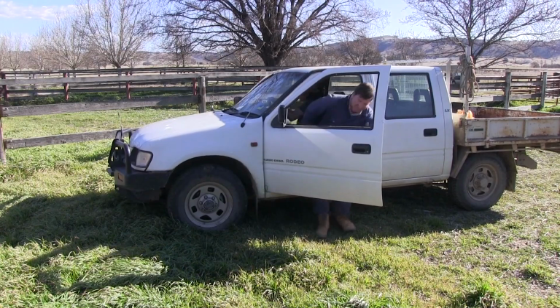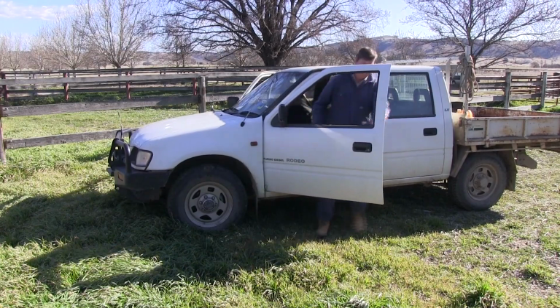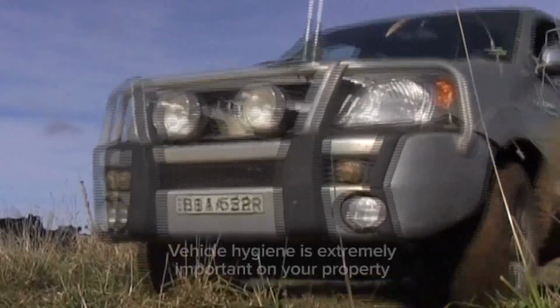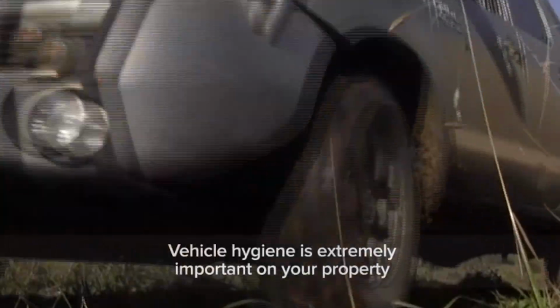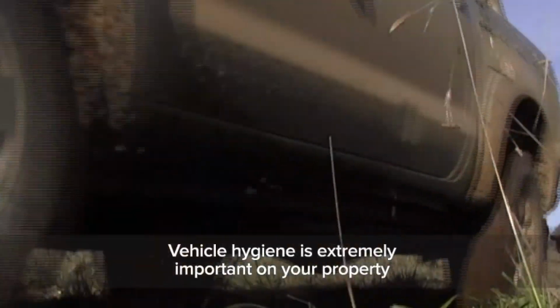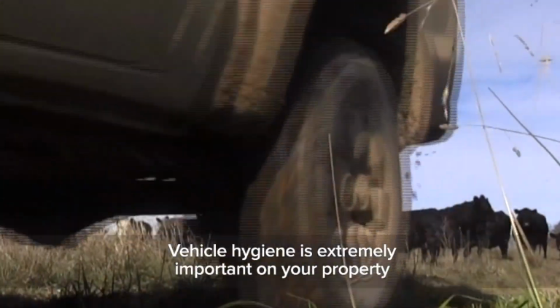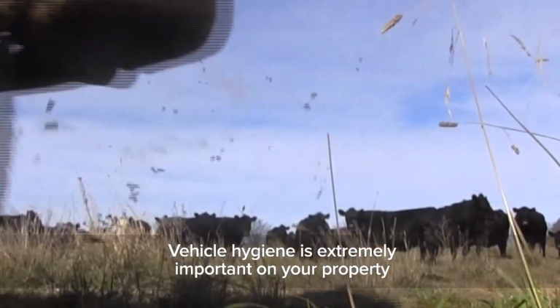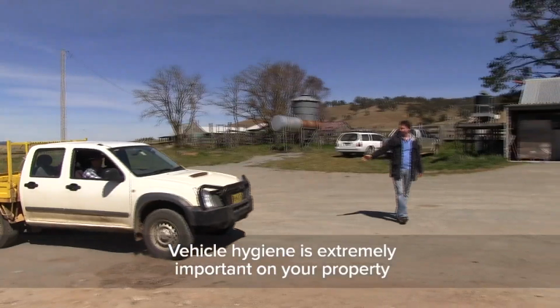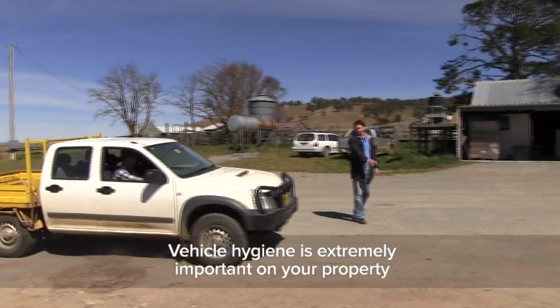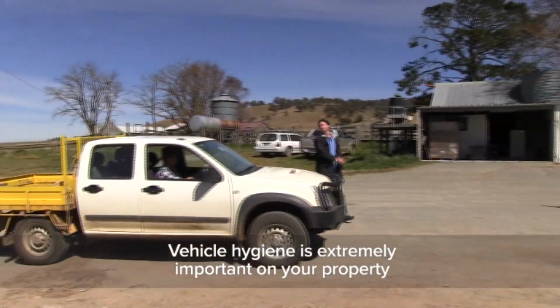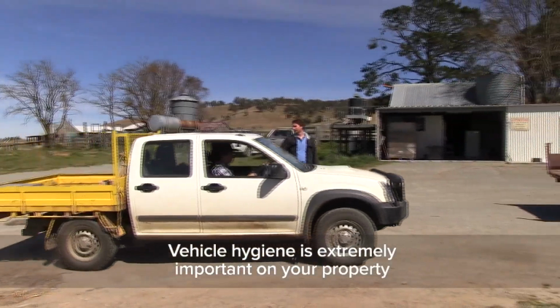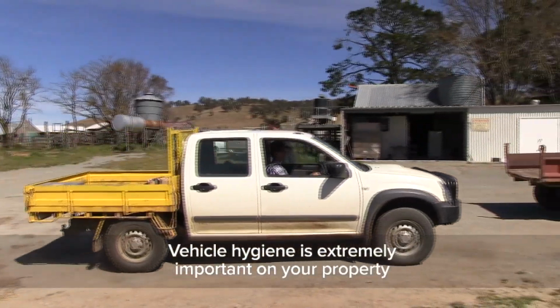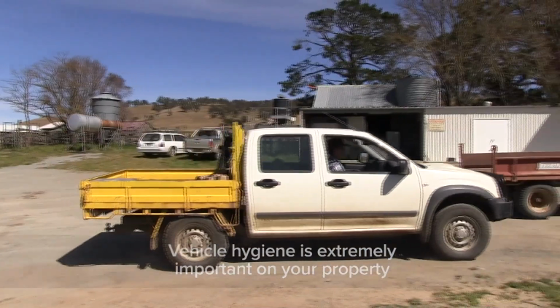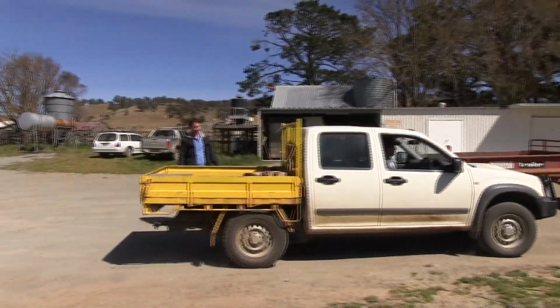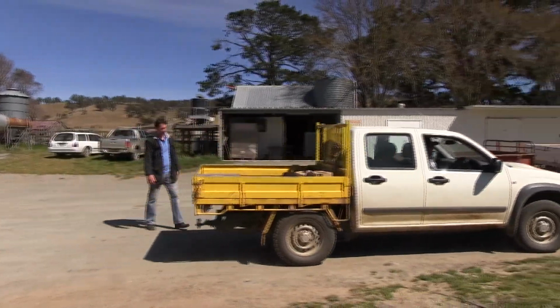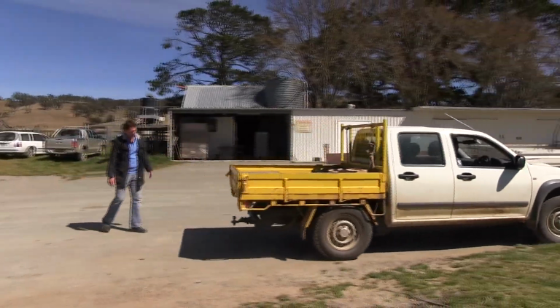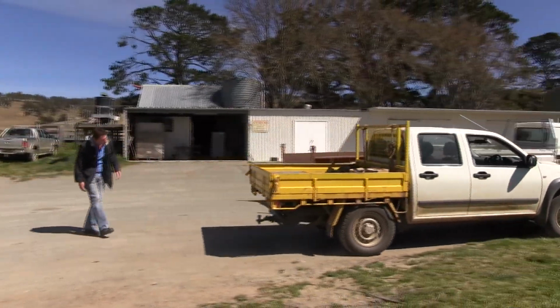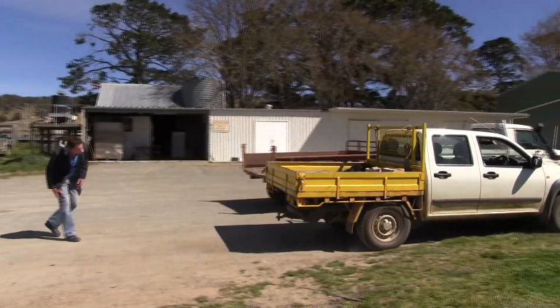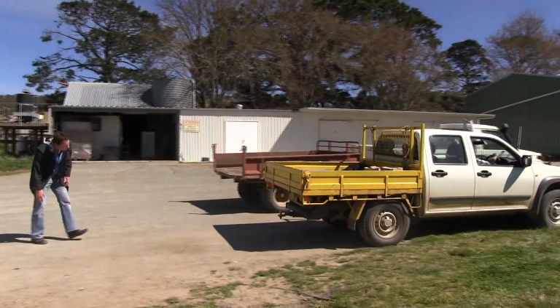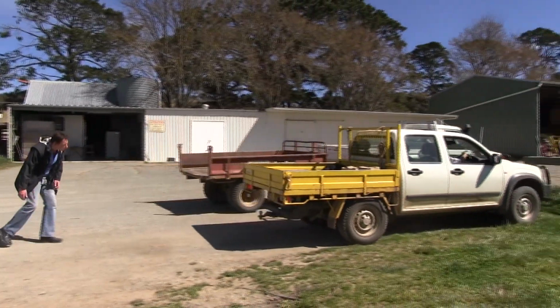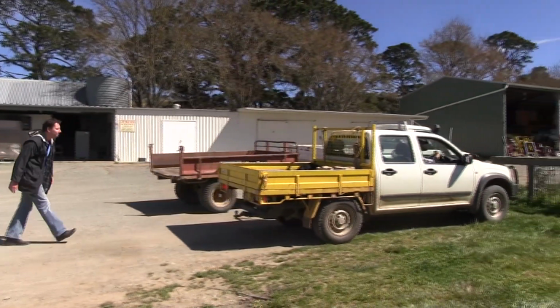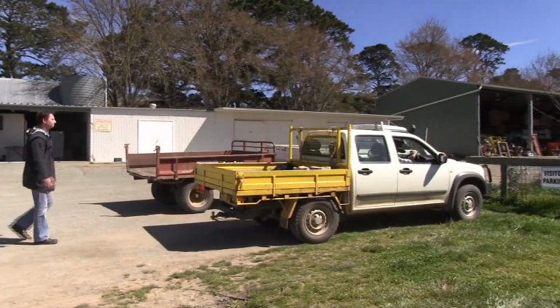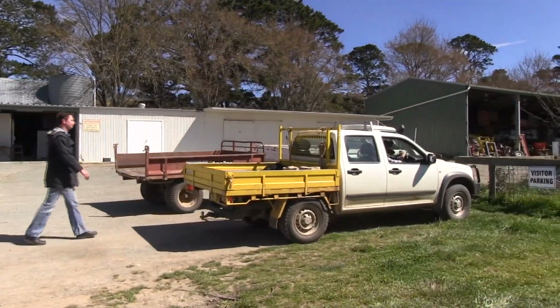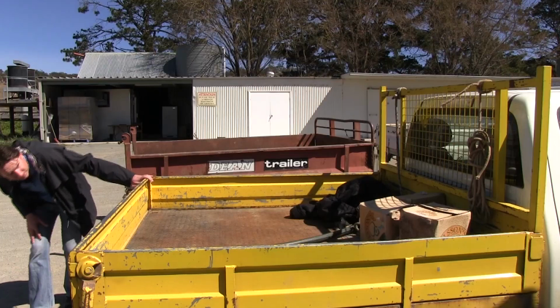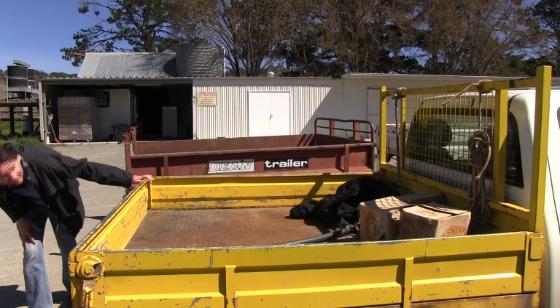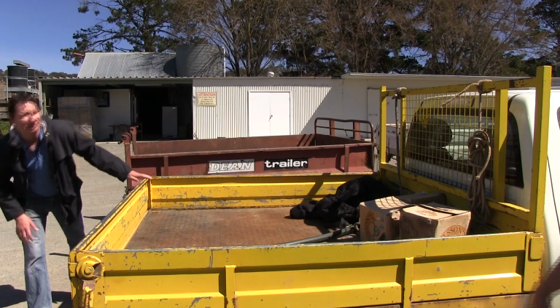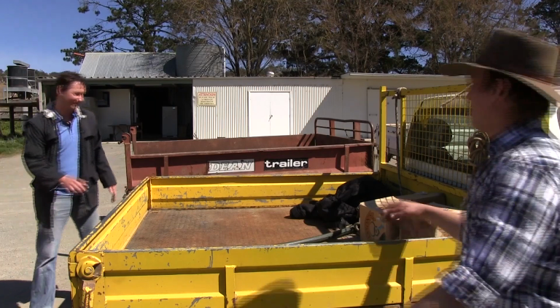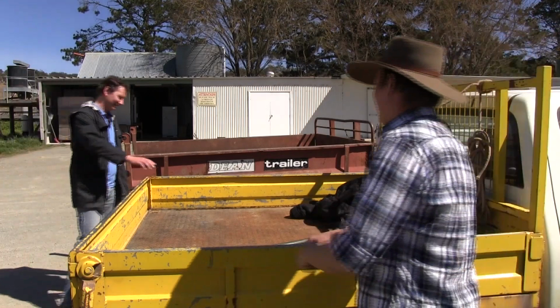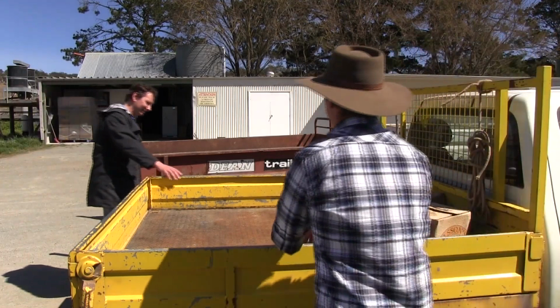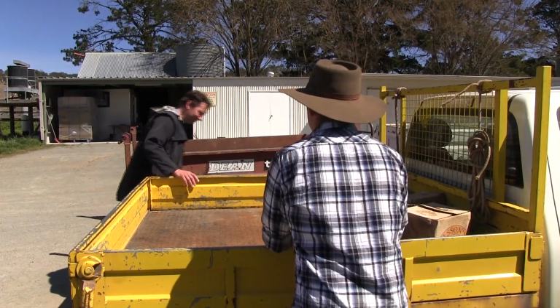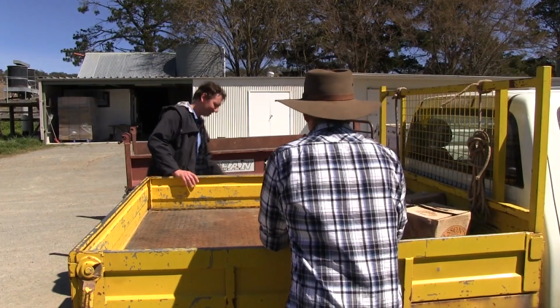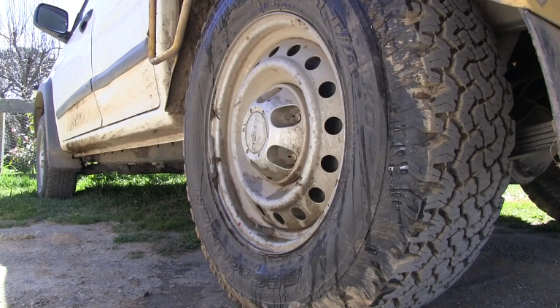Vehicle hygiene is extremely important on your property. Insist on all vehicles being cleaned before allowing them onto your property, and don't forget to check tyres, undercarriages, grills, floors and trays.